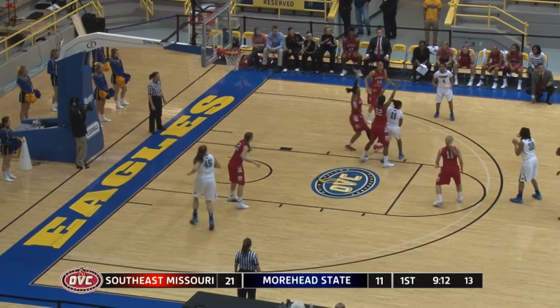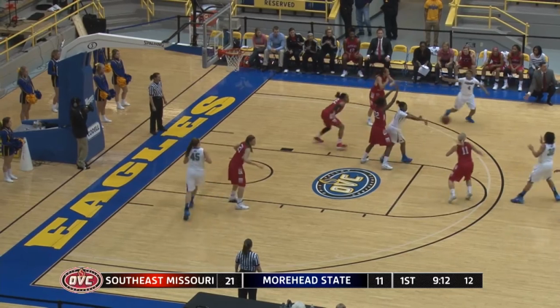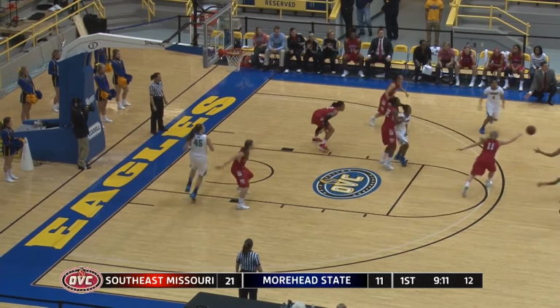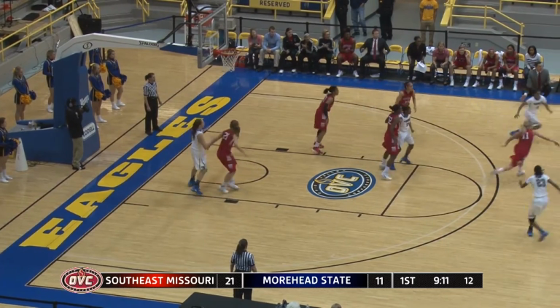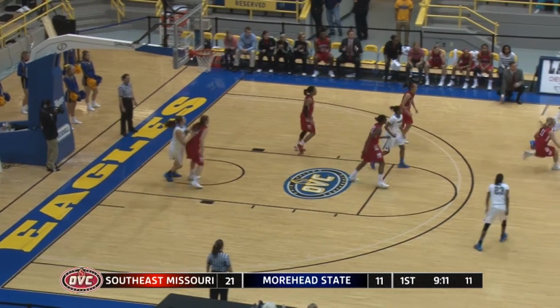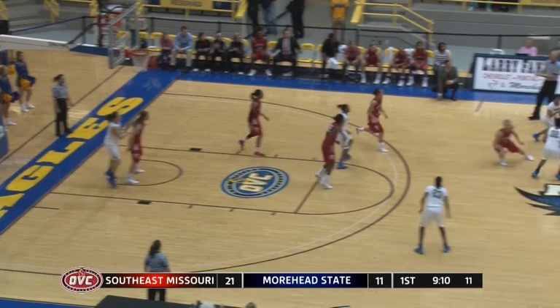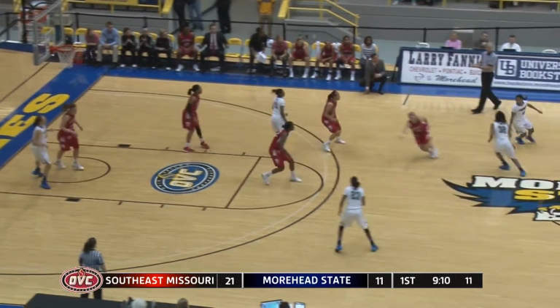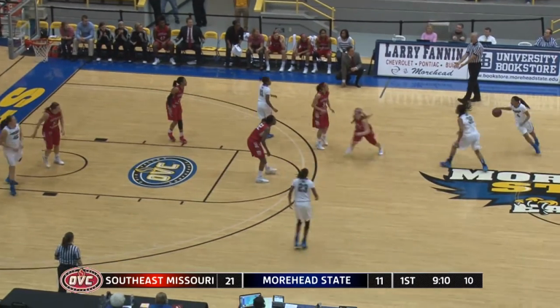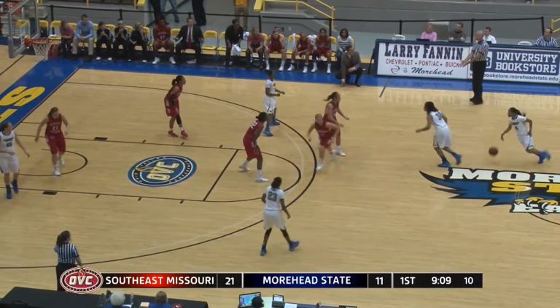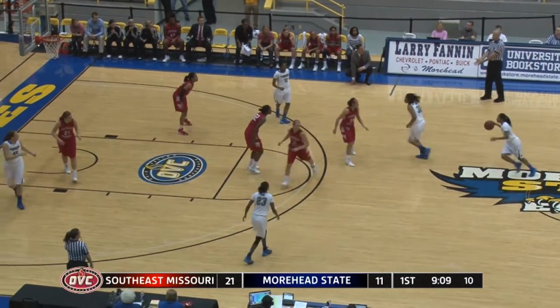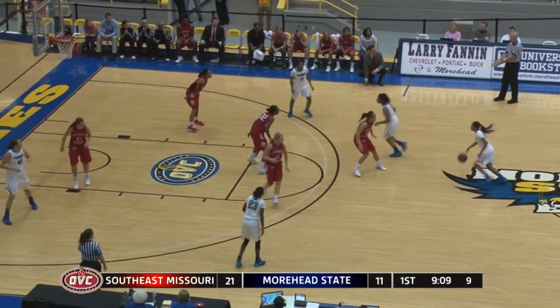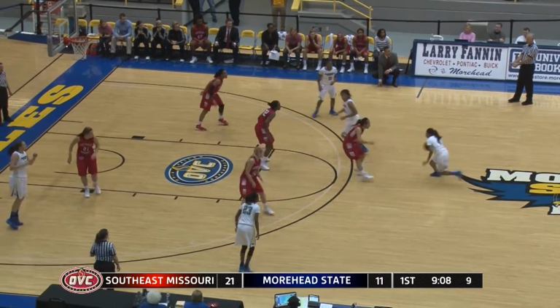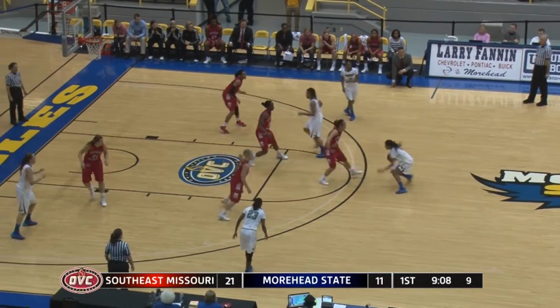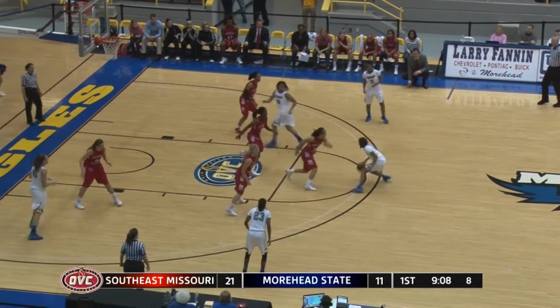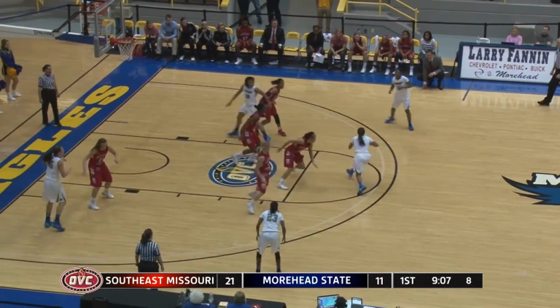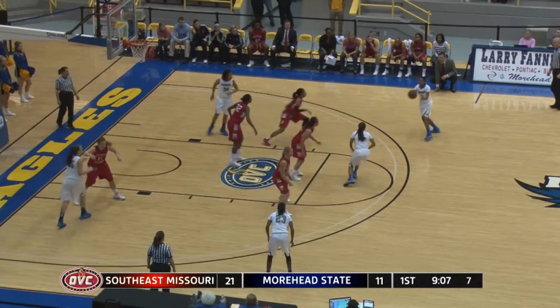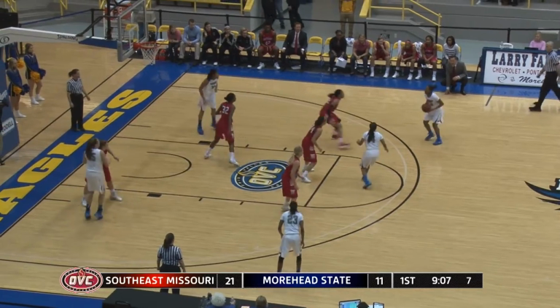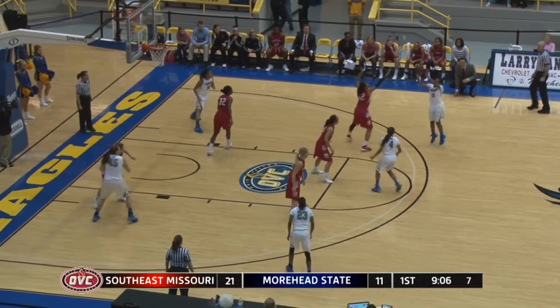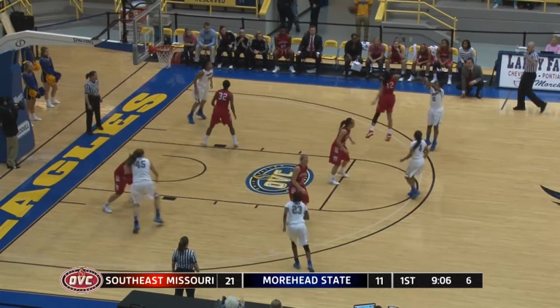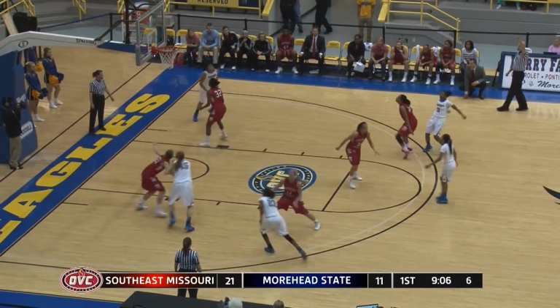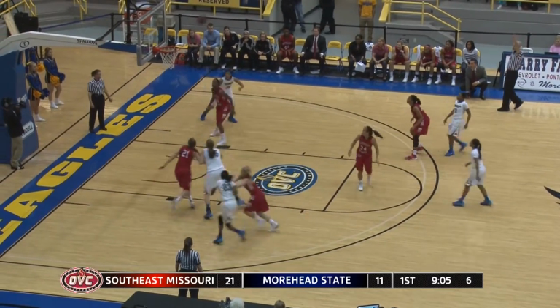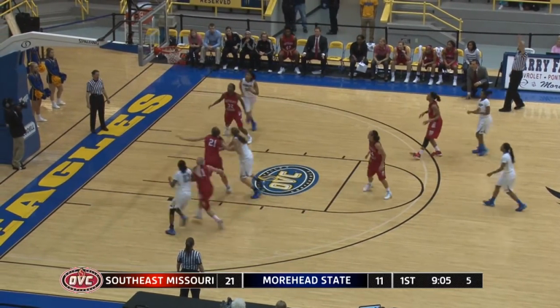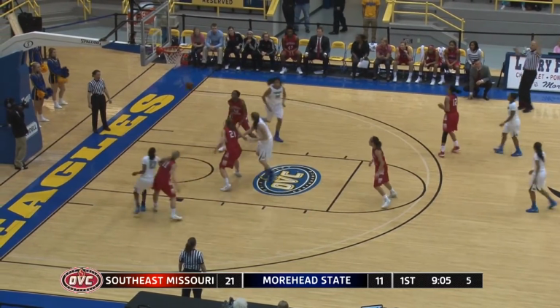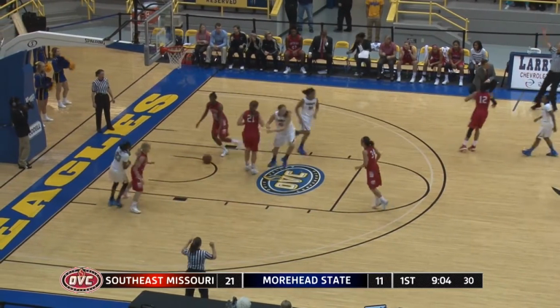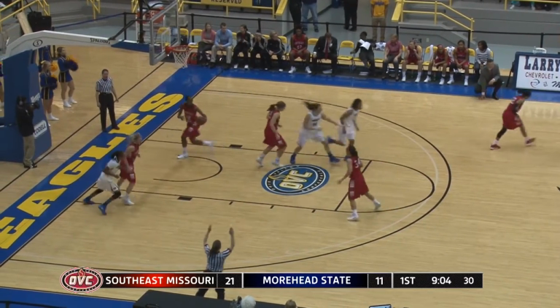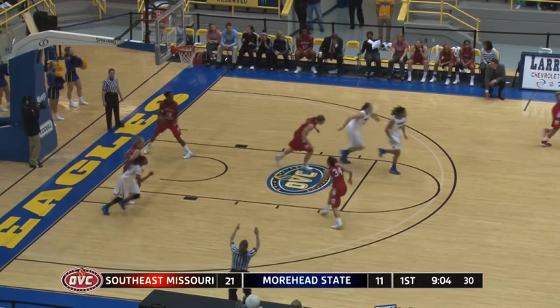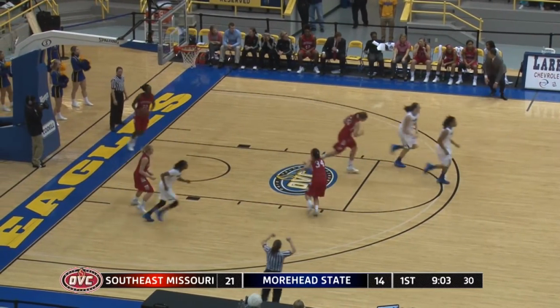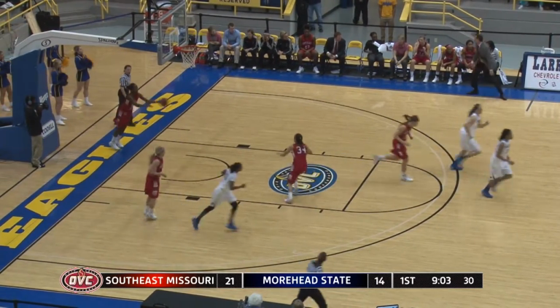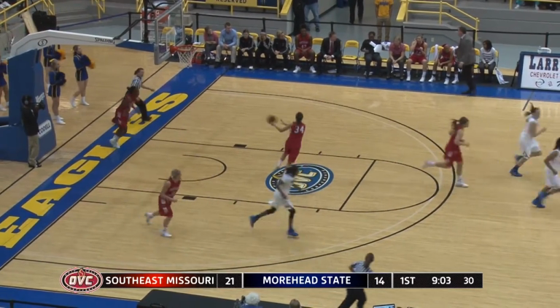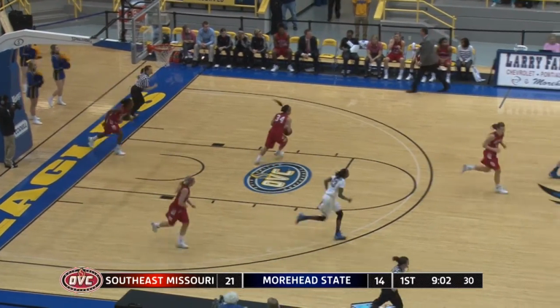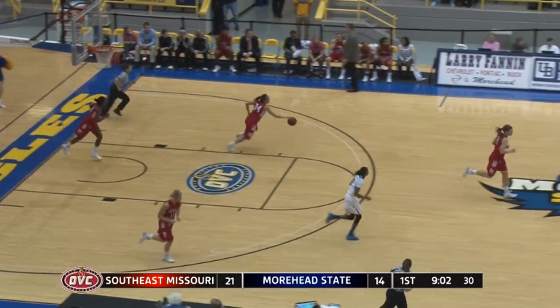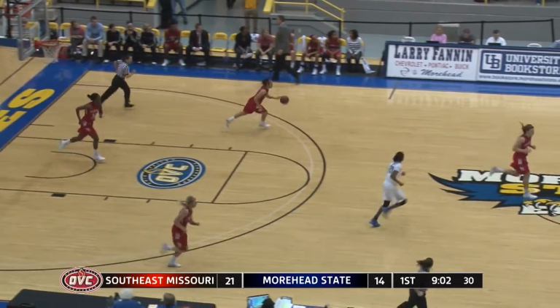Double team, batted away. Jones retrieves it for more at State. 9 on the shot clock. Right side Robinson — she'll shoot the 3 and it's good. Robinson with 5 points.